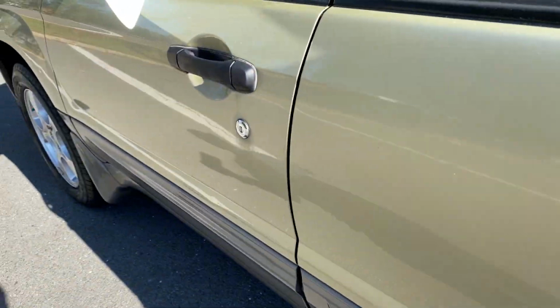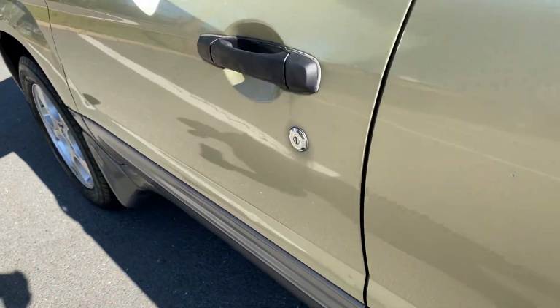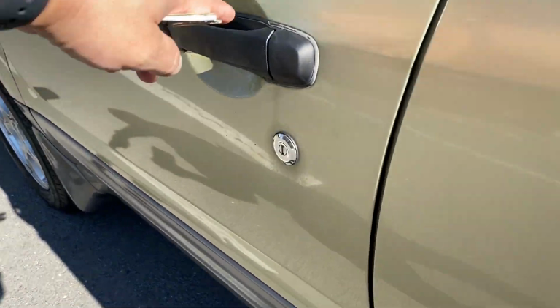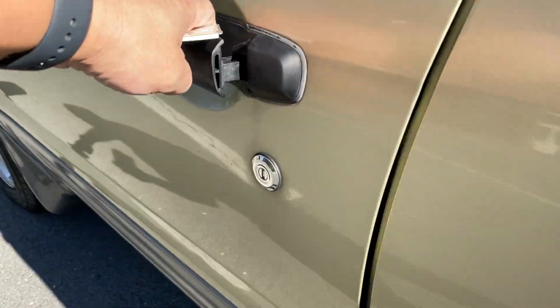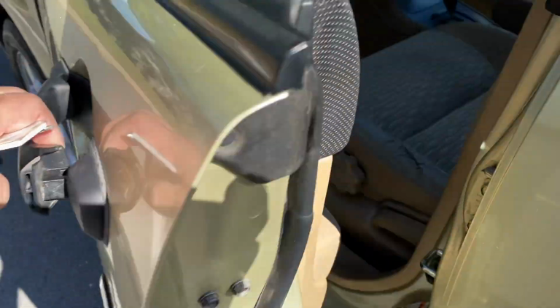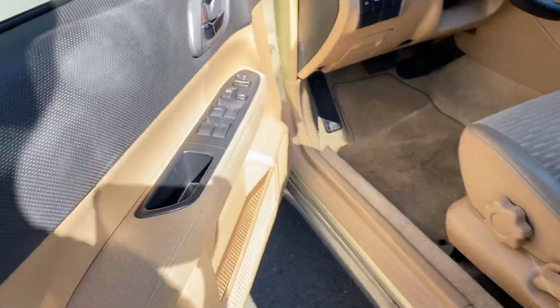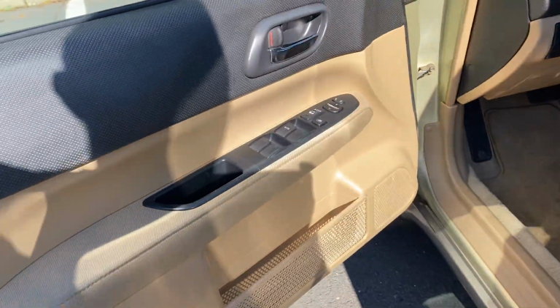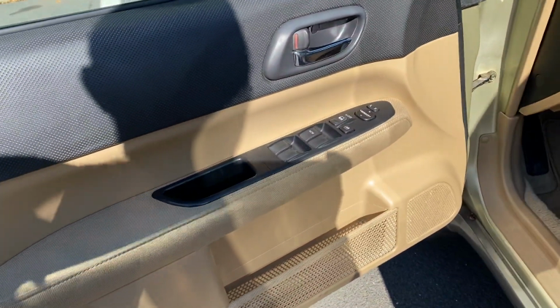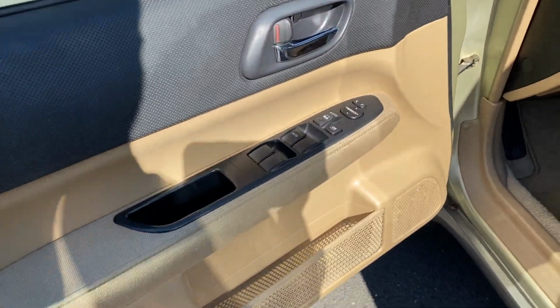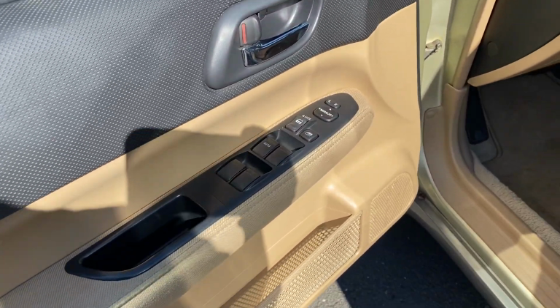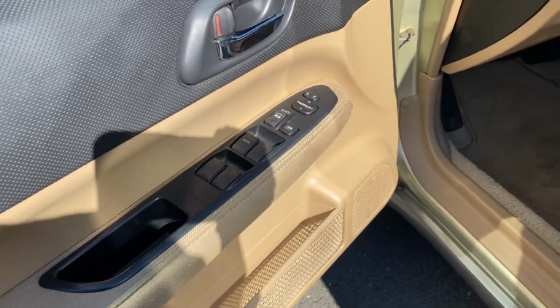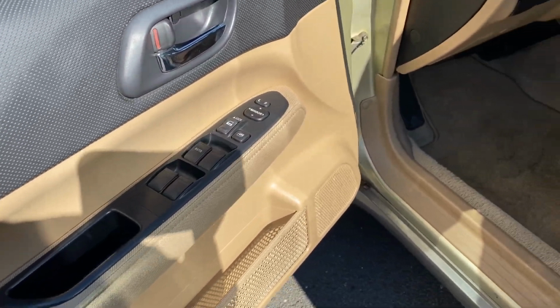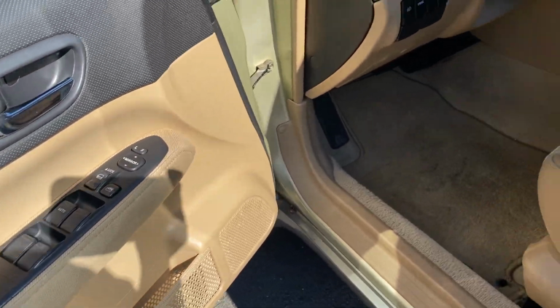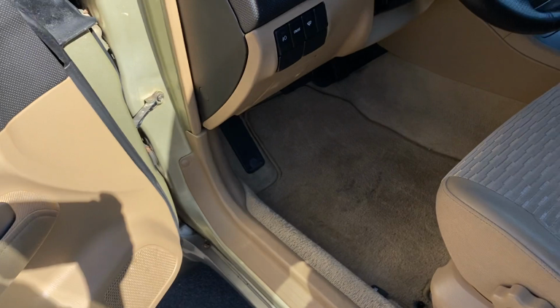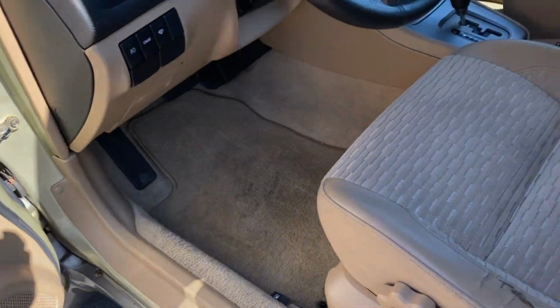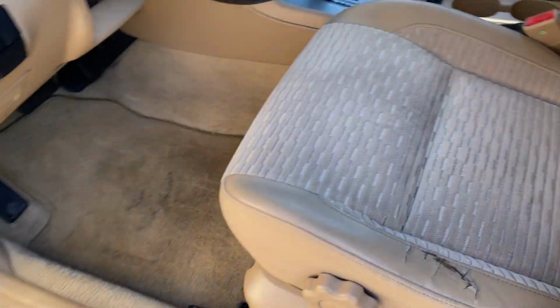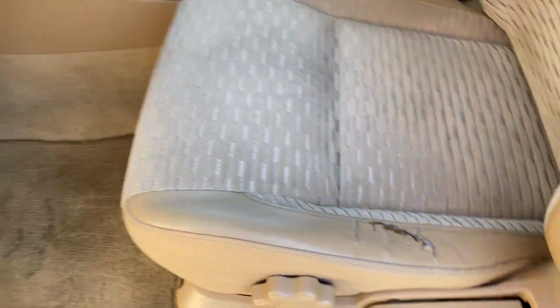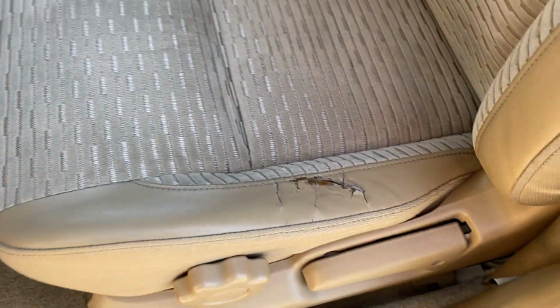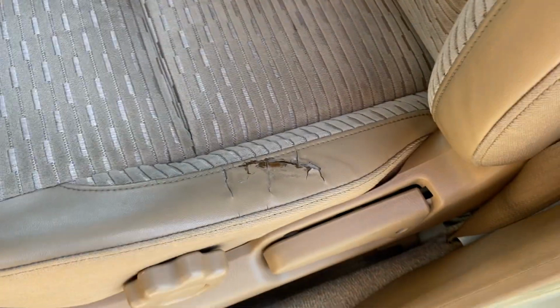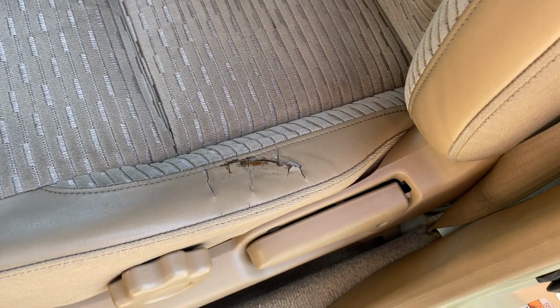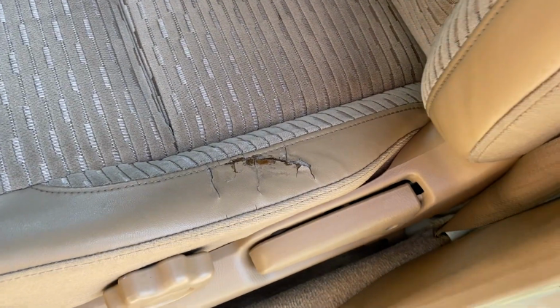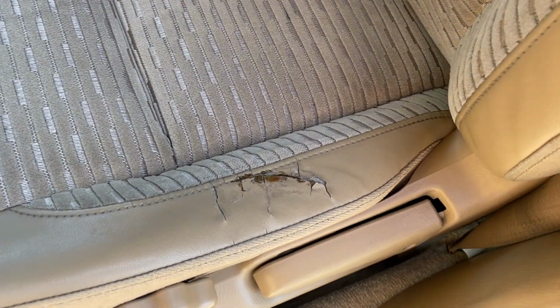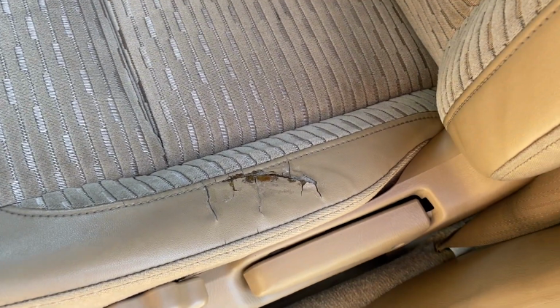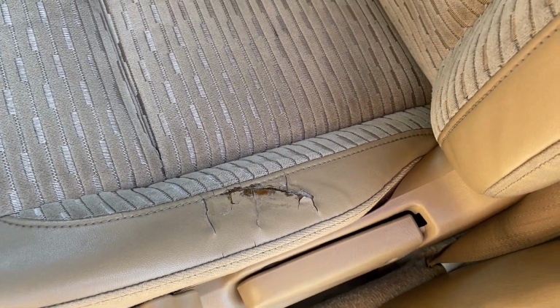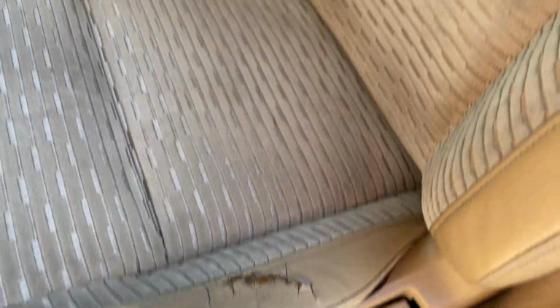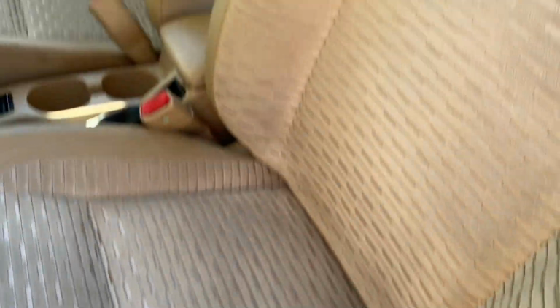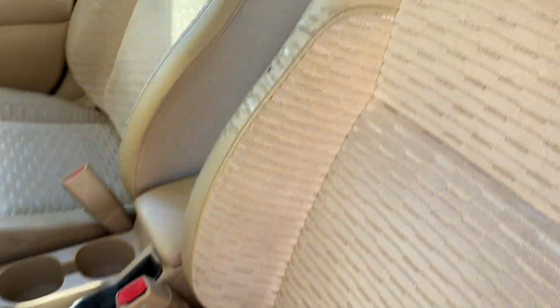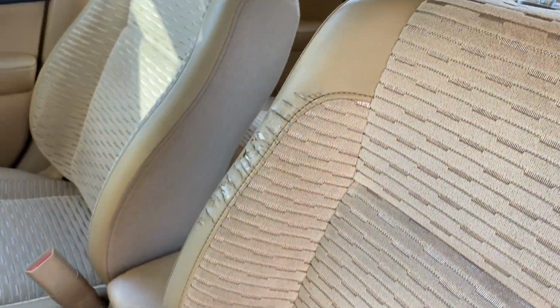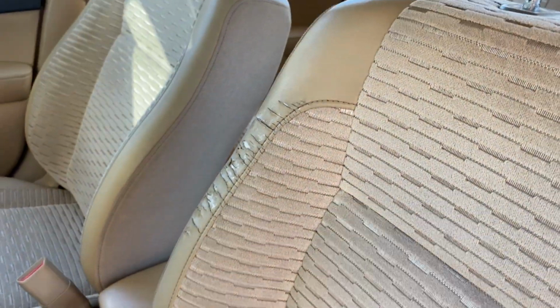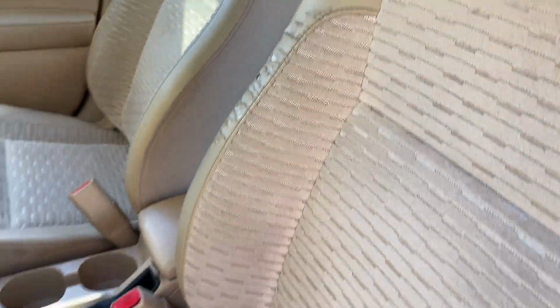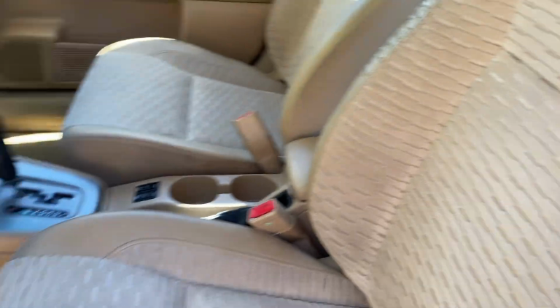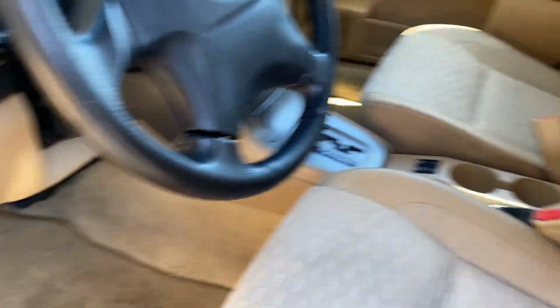Let's start her up for you. You do have all power options — windows, locks, mirrors, and tilt. You do have these tears over here on the seat.